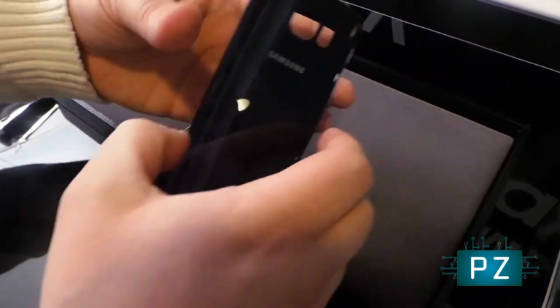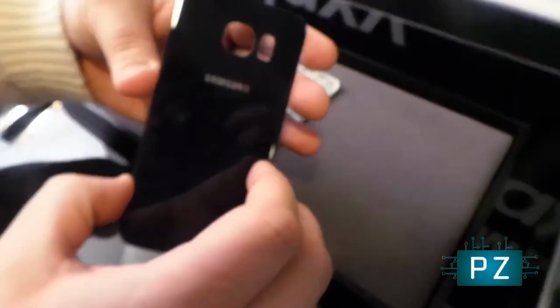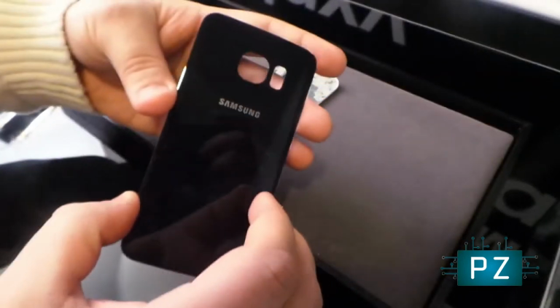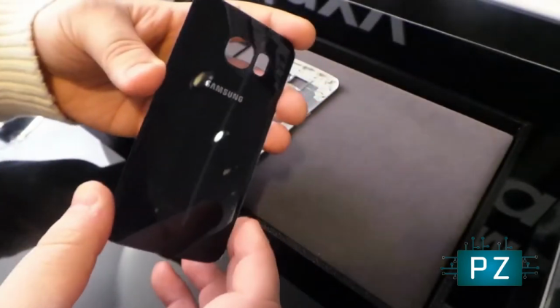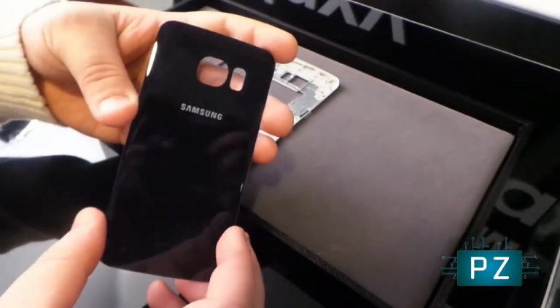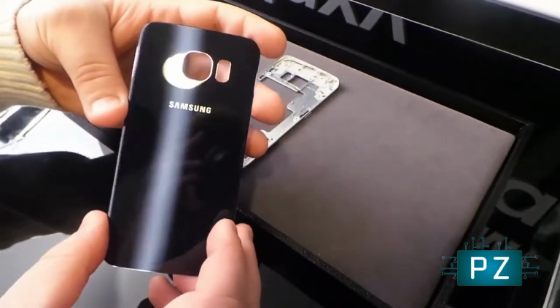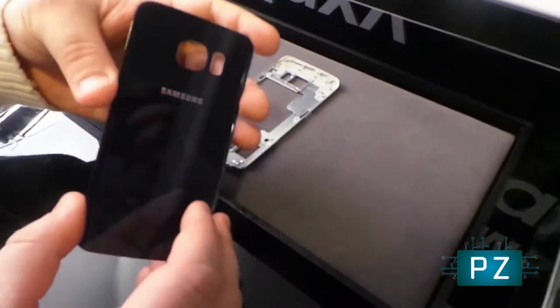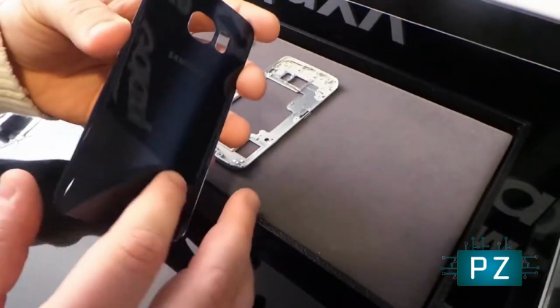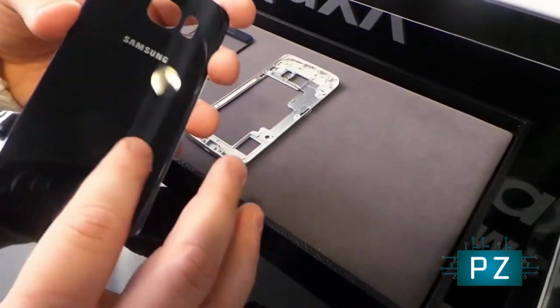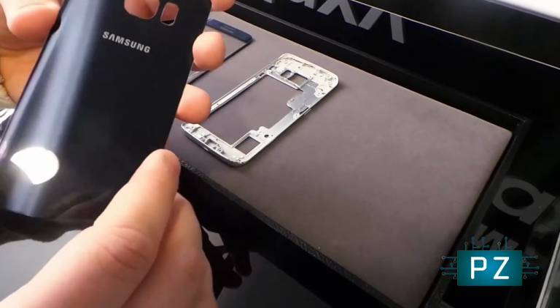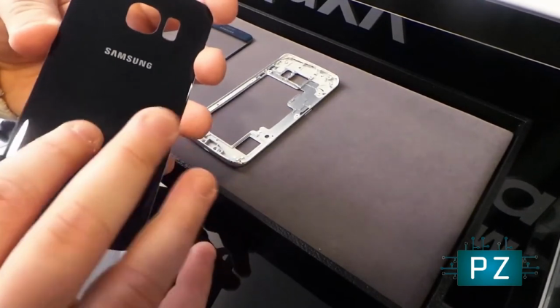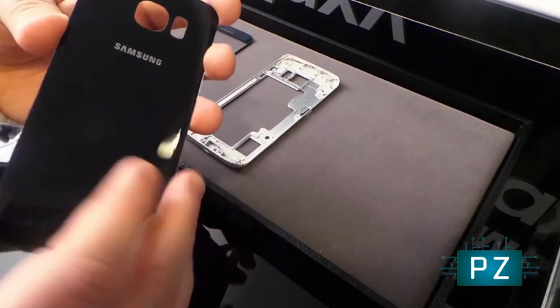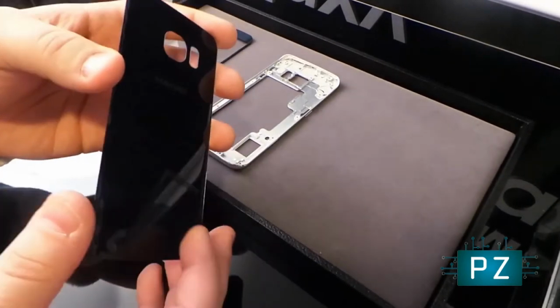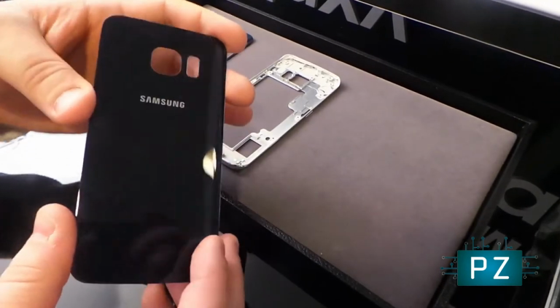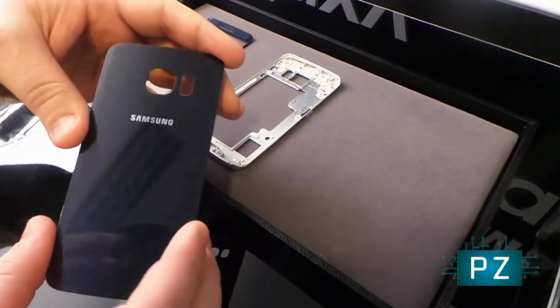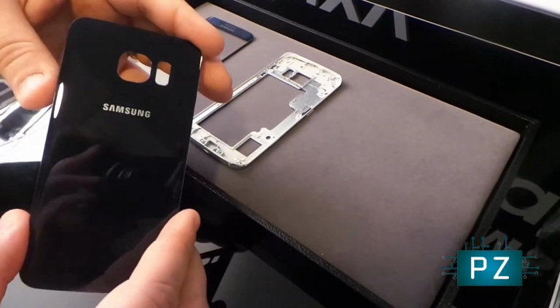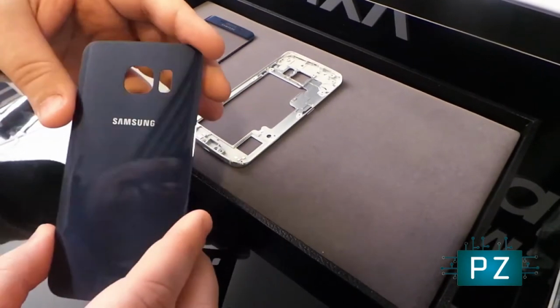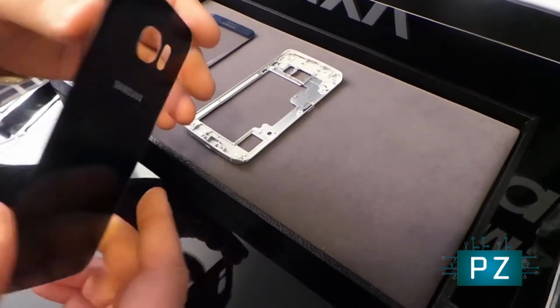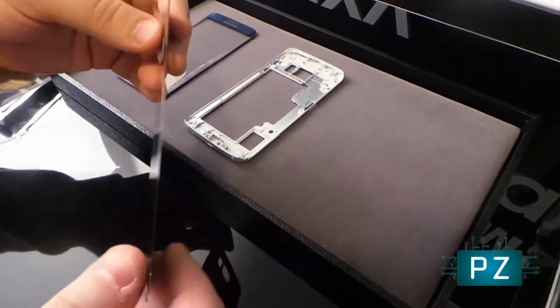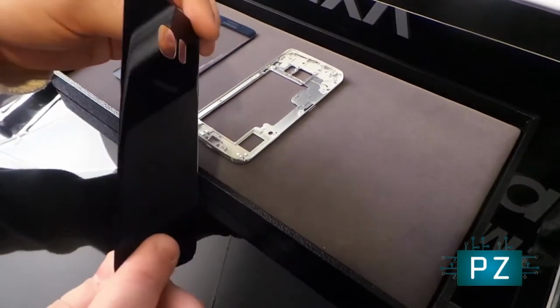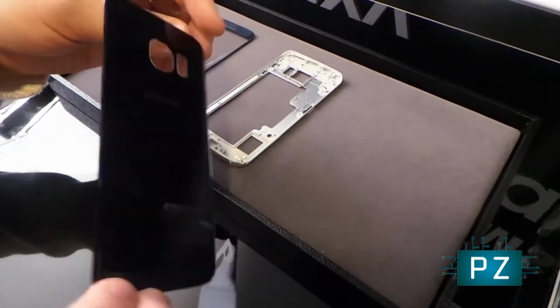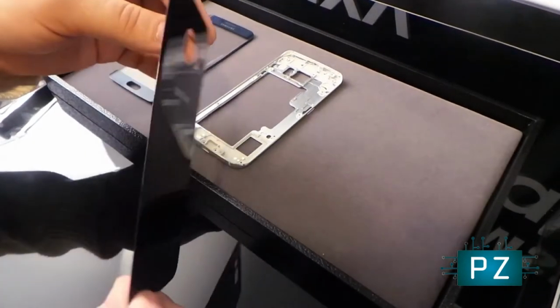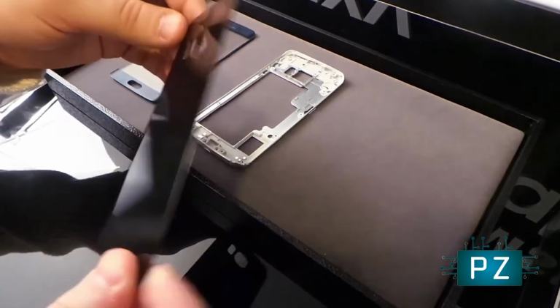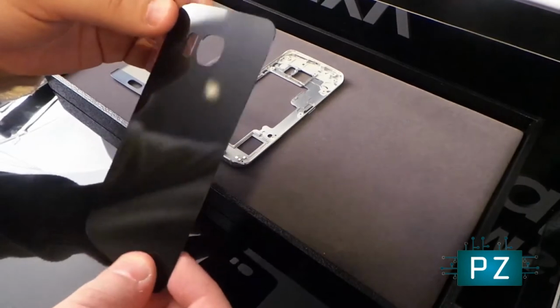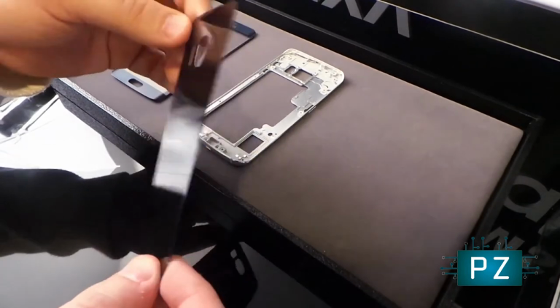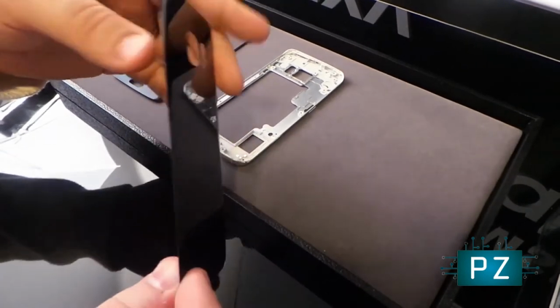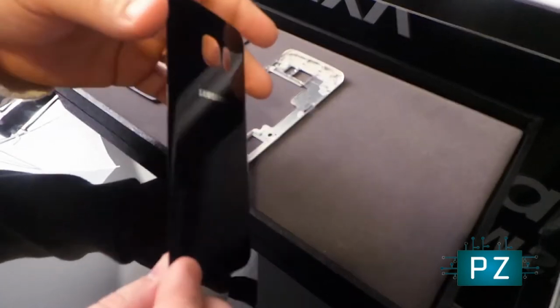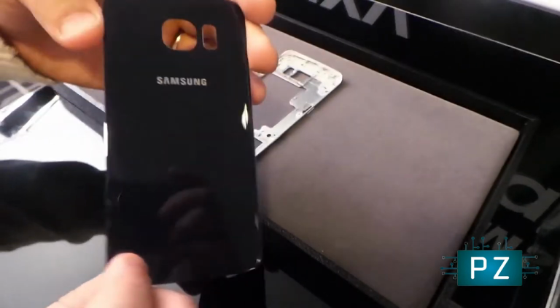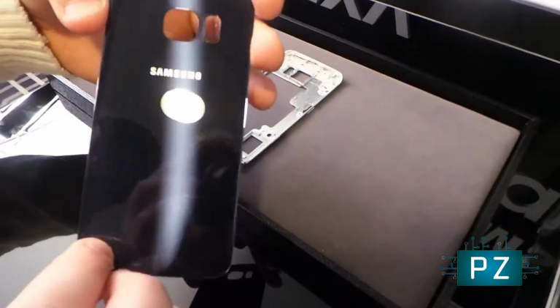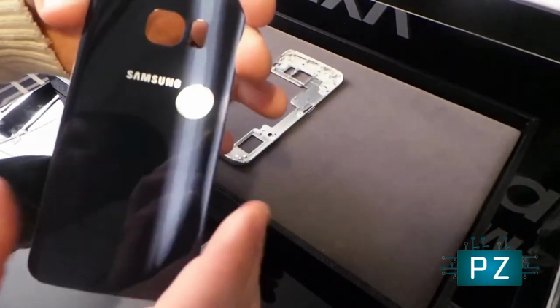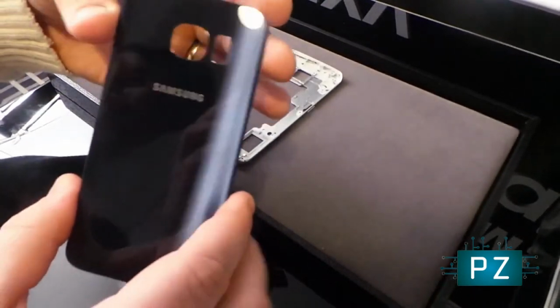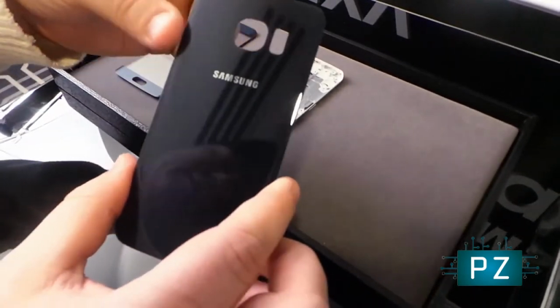This is the back panel, also glass — Gorilla Glass 4. It does get a bit fingerprinty; we saw that. But you can see it's super light and thin. We like that Samsung's switching plastic for glass on here.